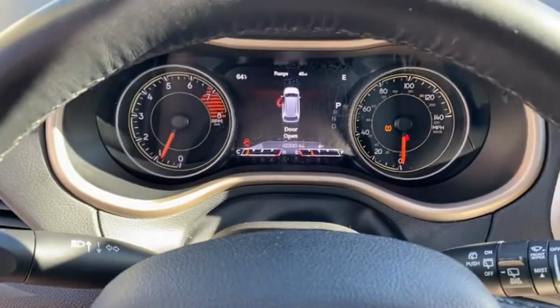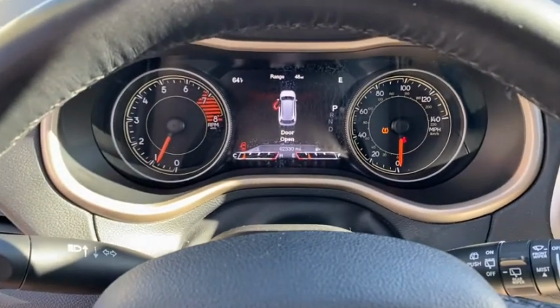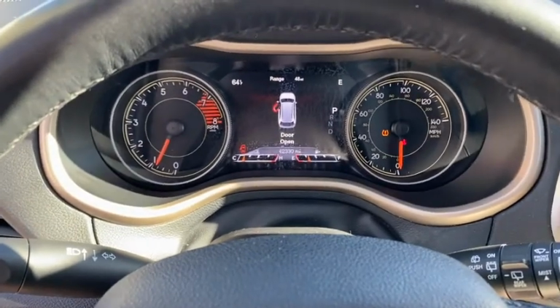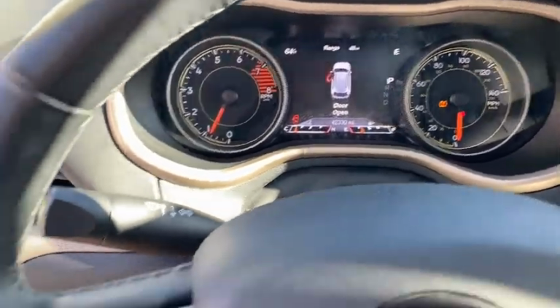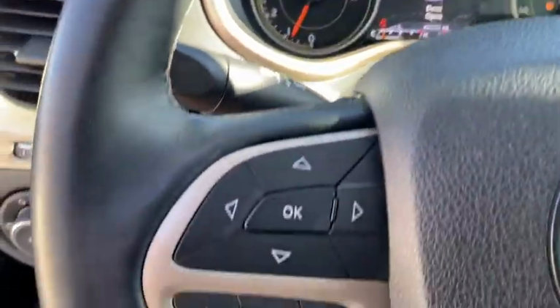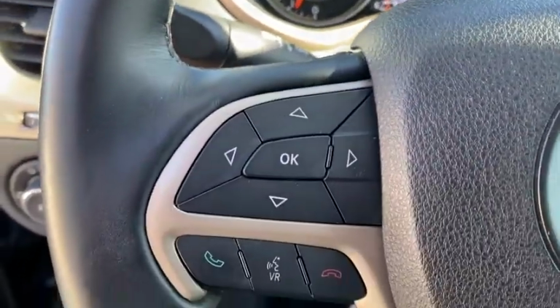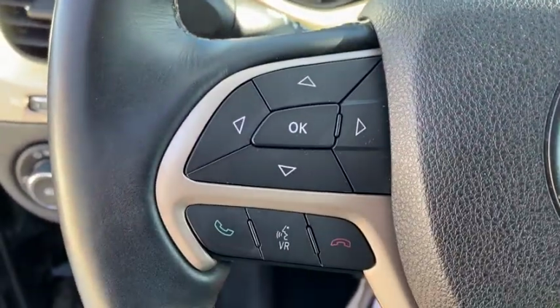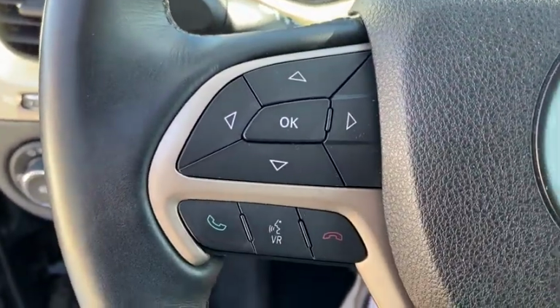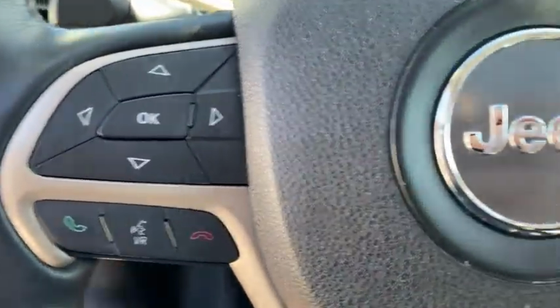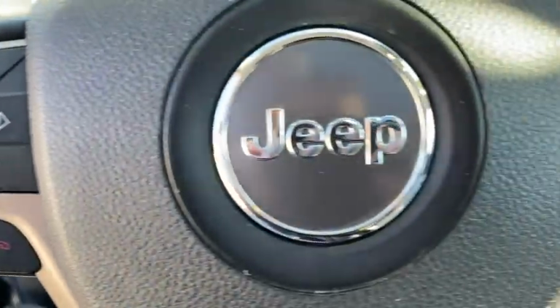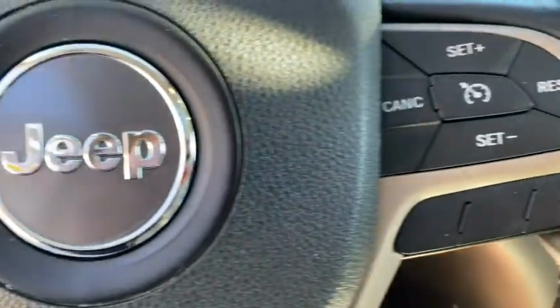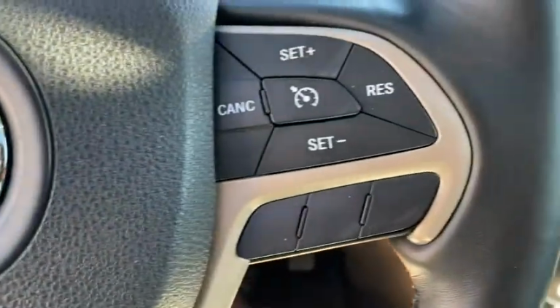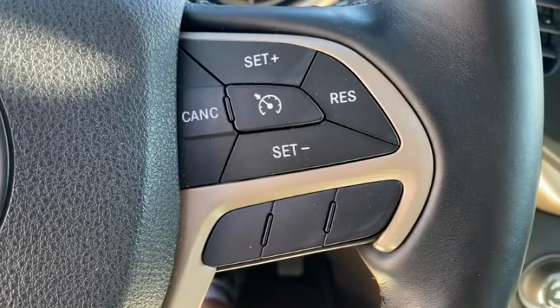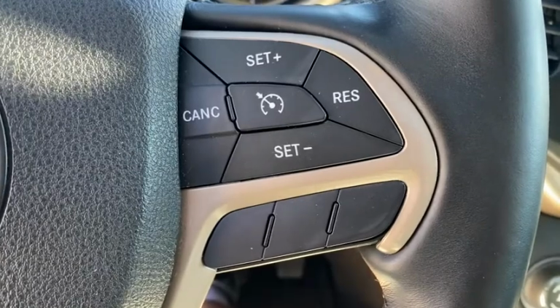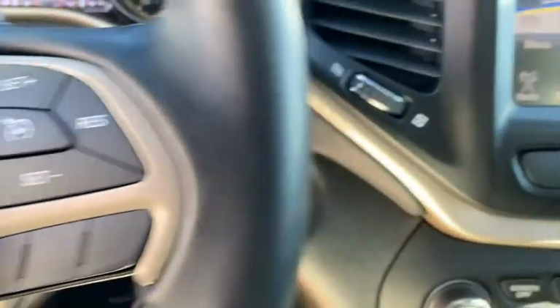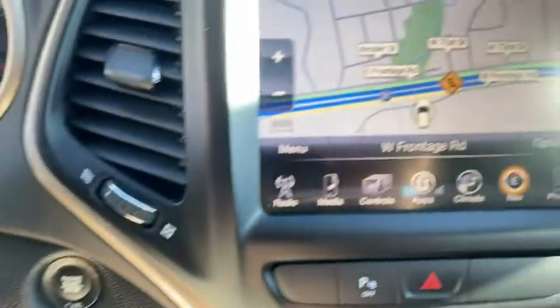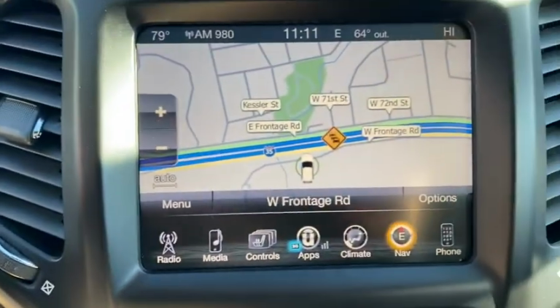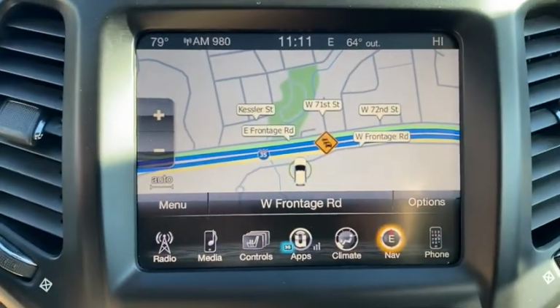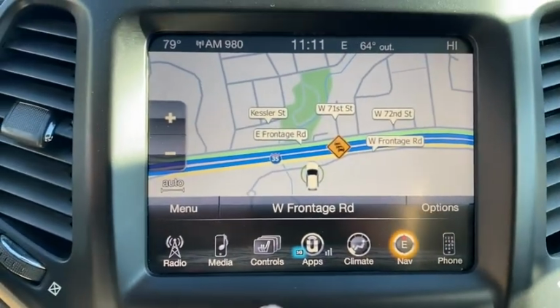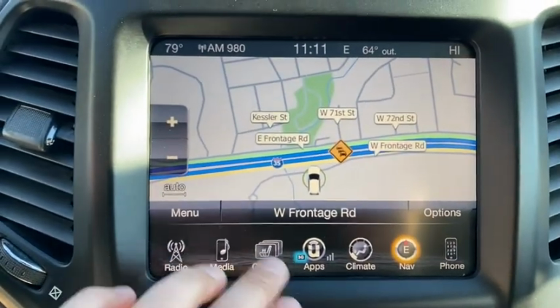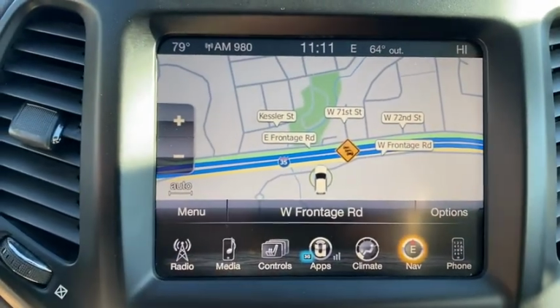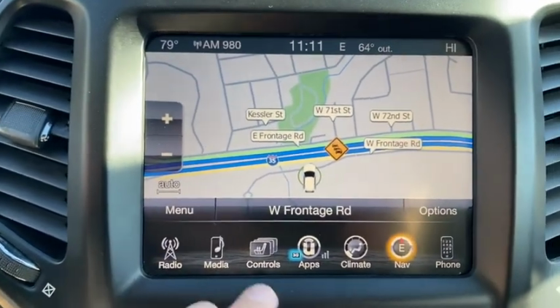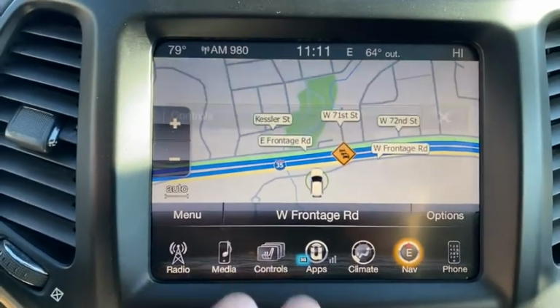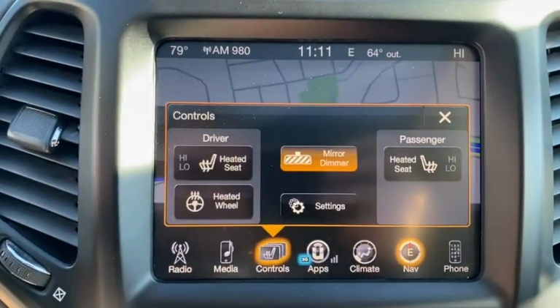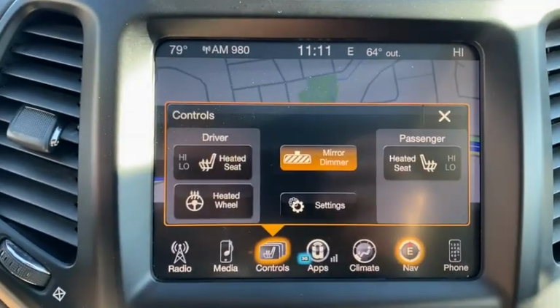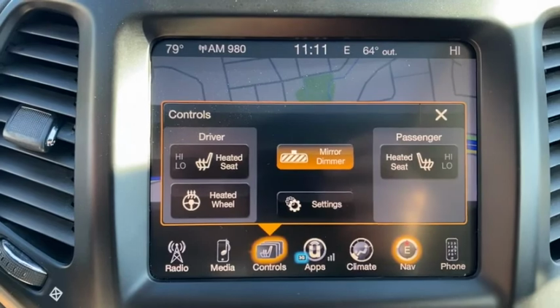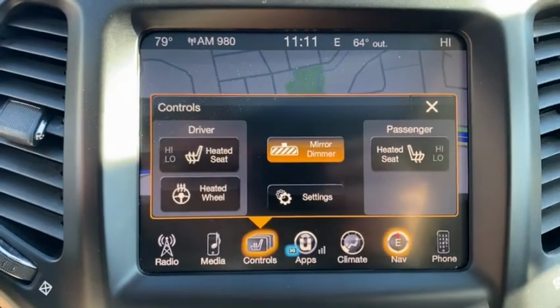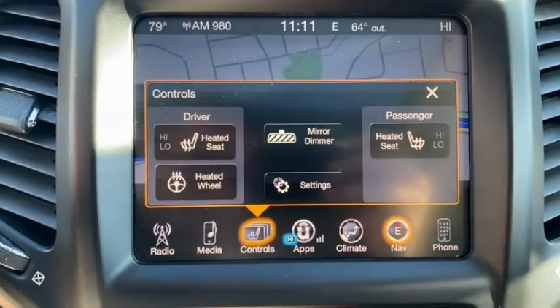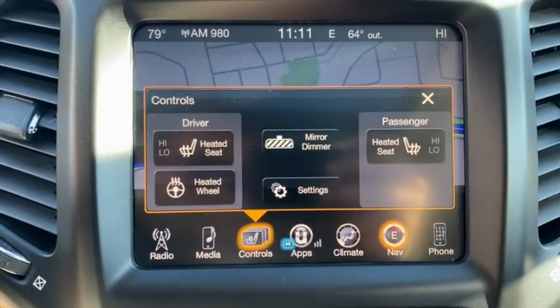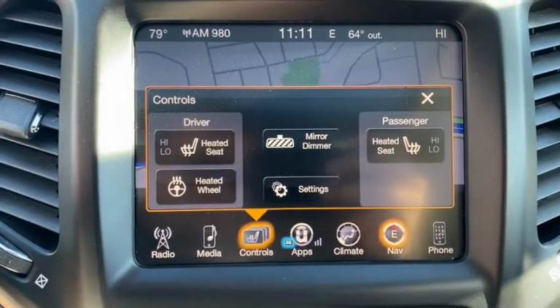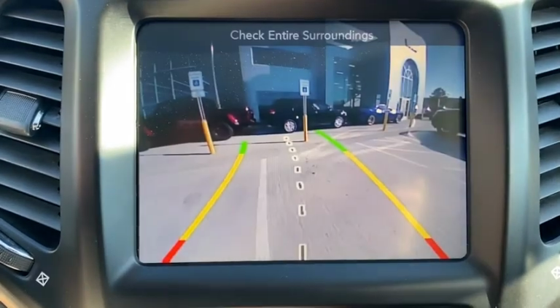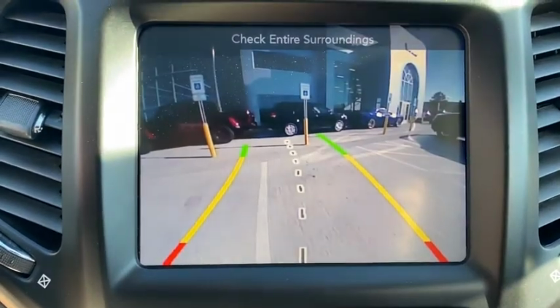Cruise control, front floor mats, aluminum wheels, four-wheel disc brakes, front-wheel drive, AM-FM stereo radio, universal garage door opener, rear defrost, auto-off headlights, MP3 player.